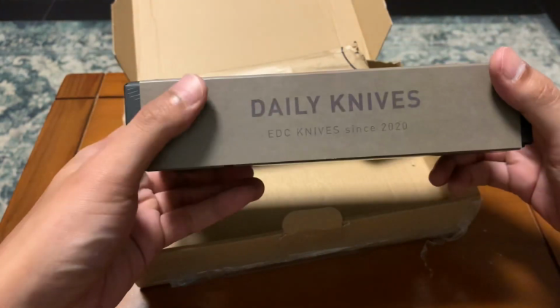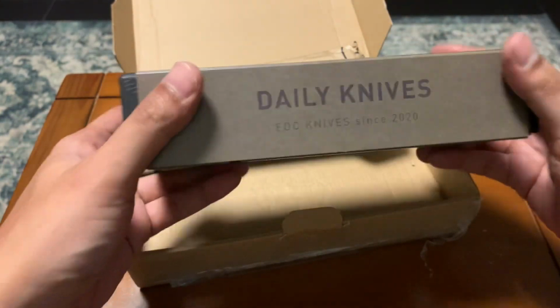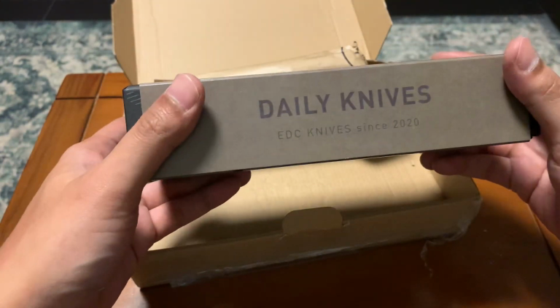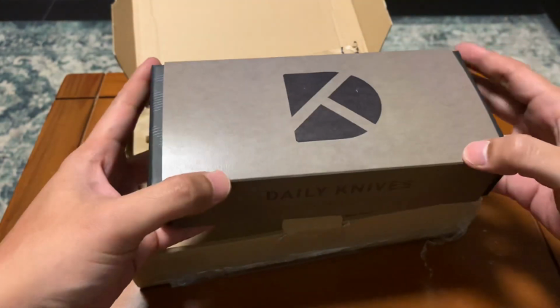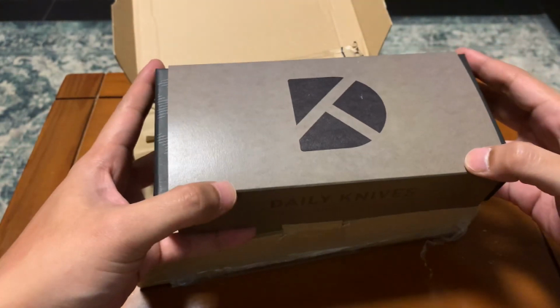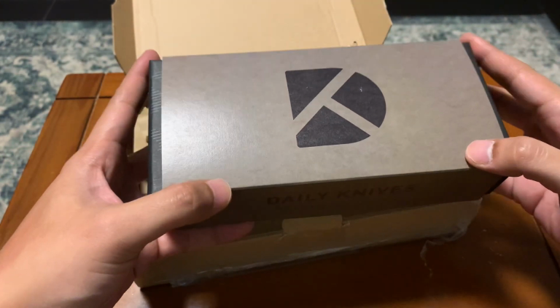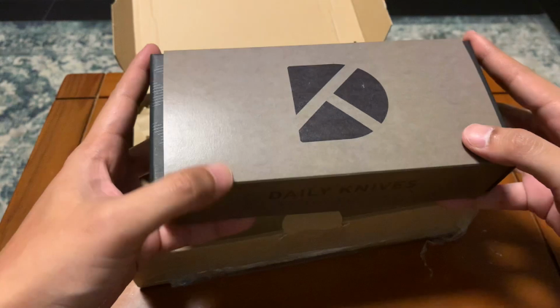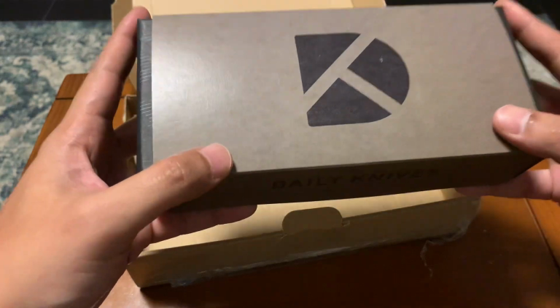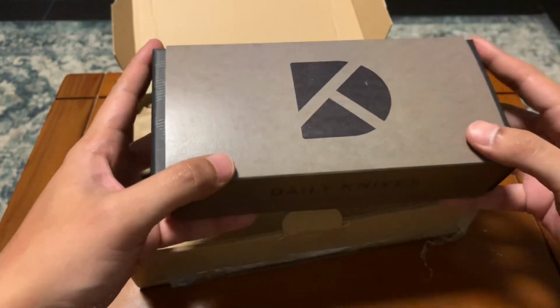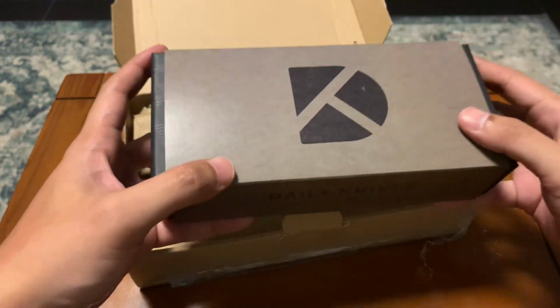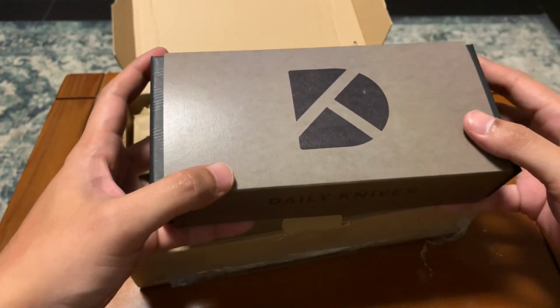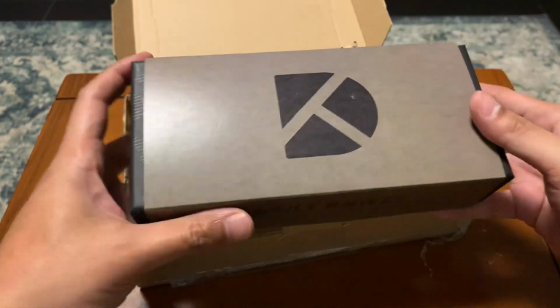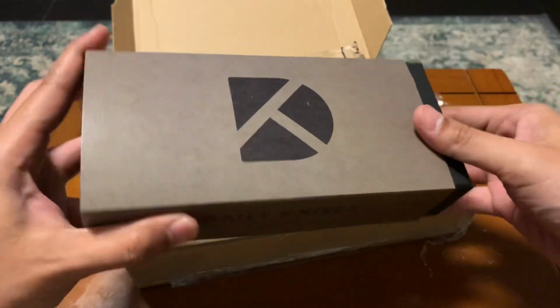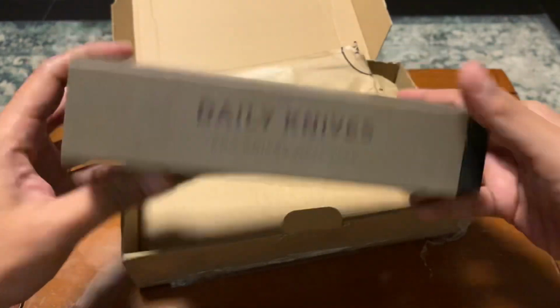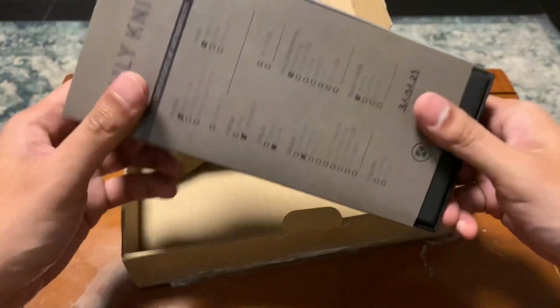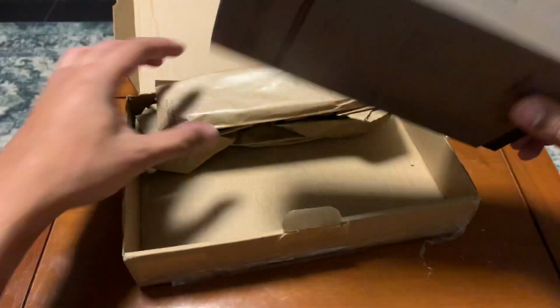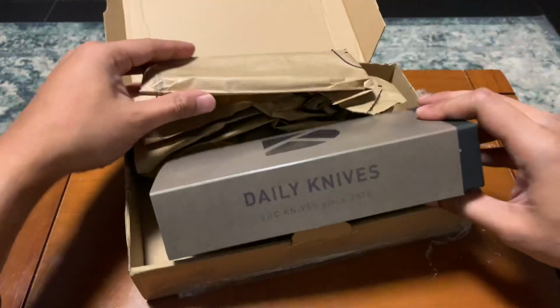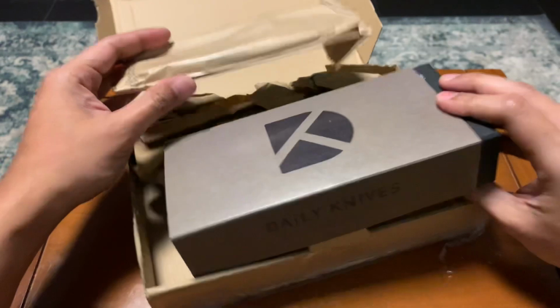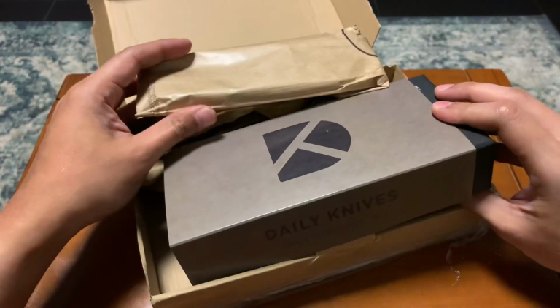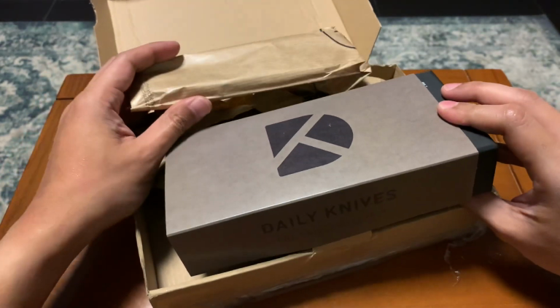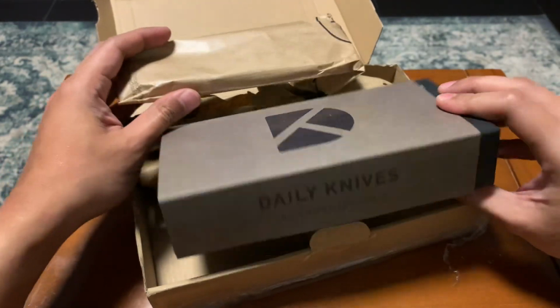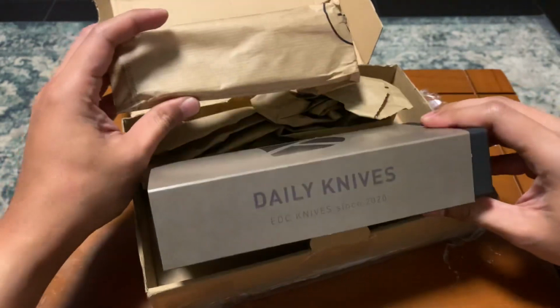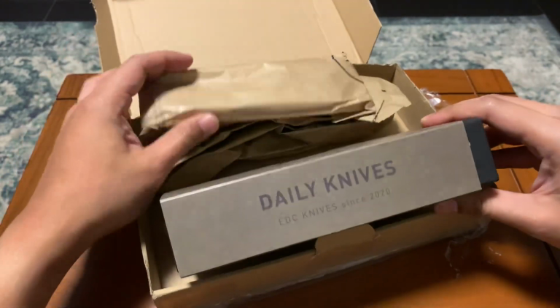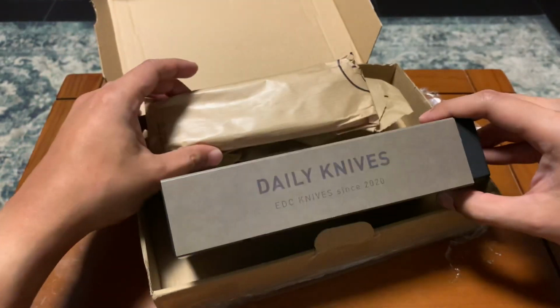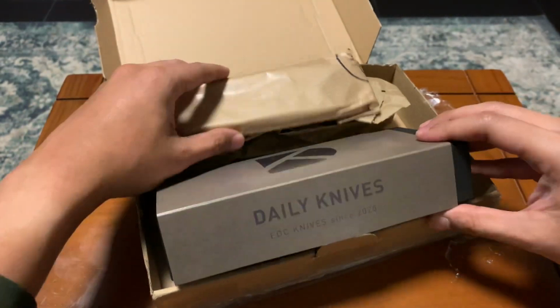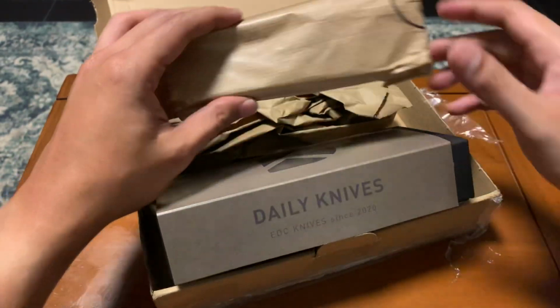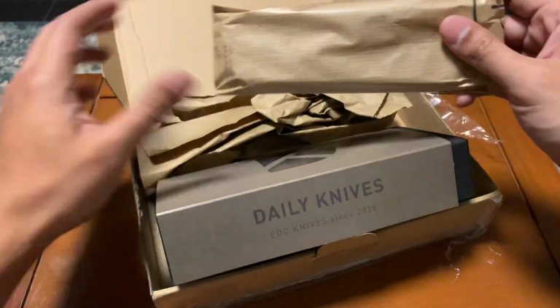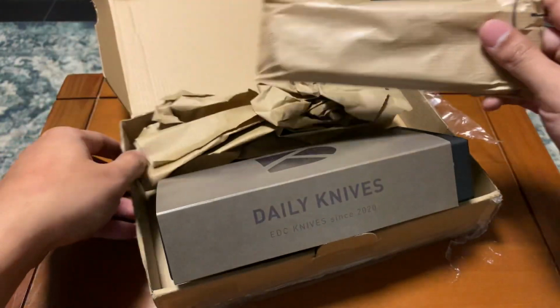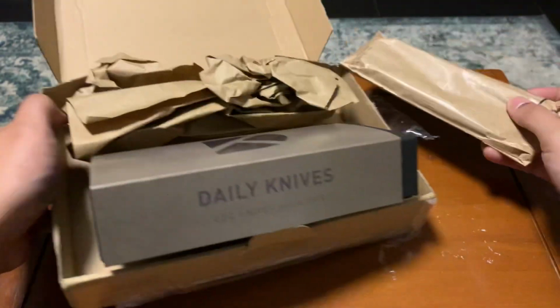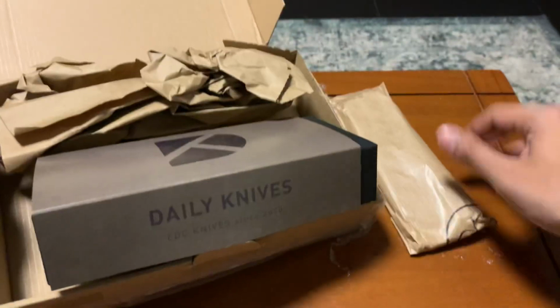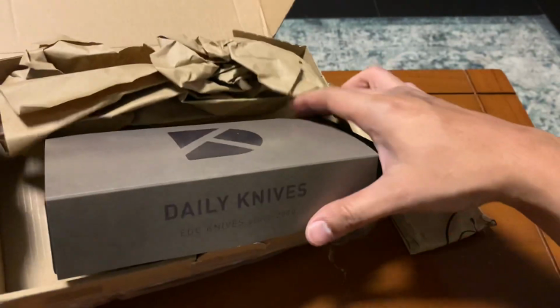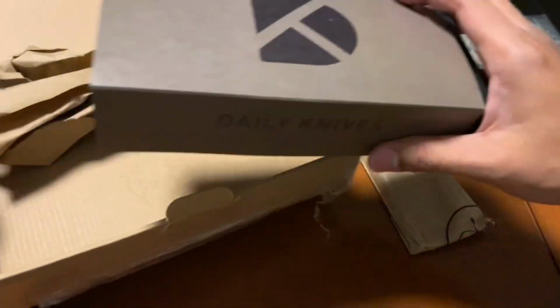I got myself the Boker Daily Knives AK-1. This is the box they sent it over with. This is the sheath and this is the fixed blade.